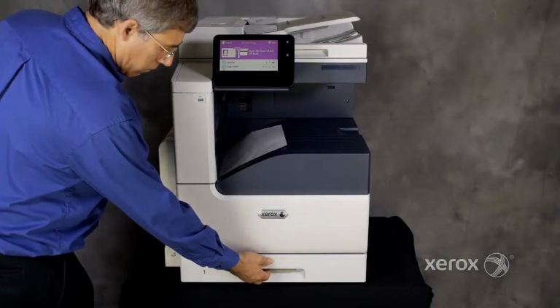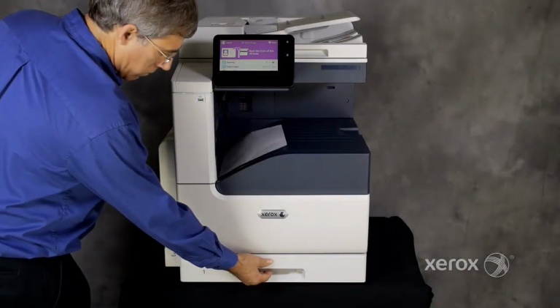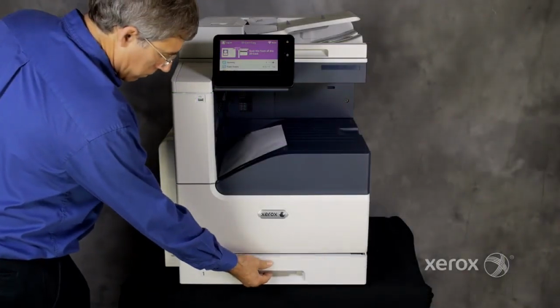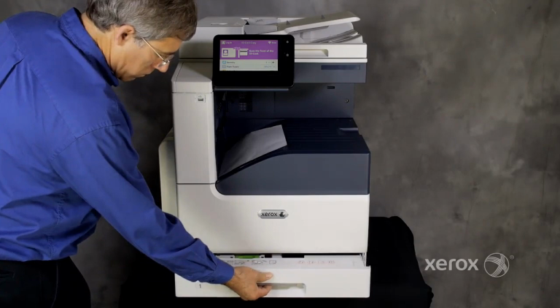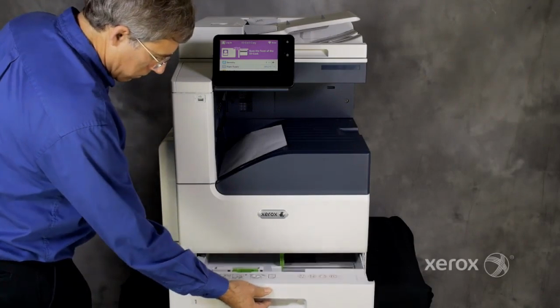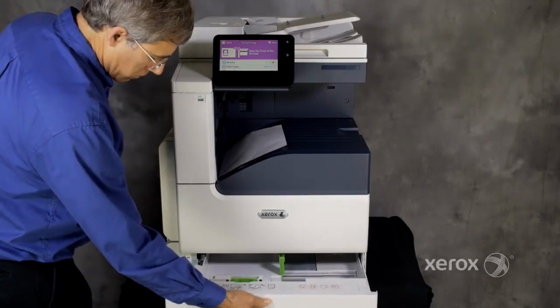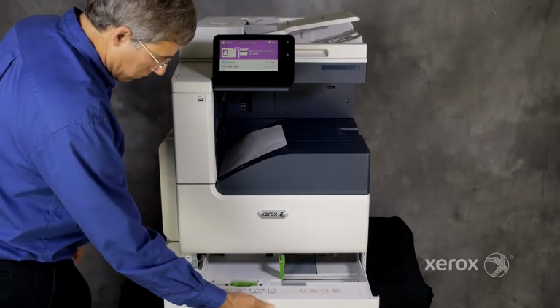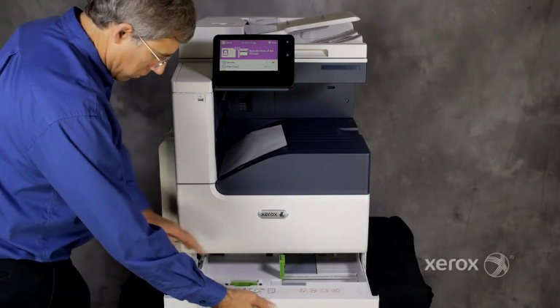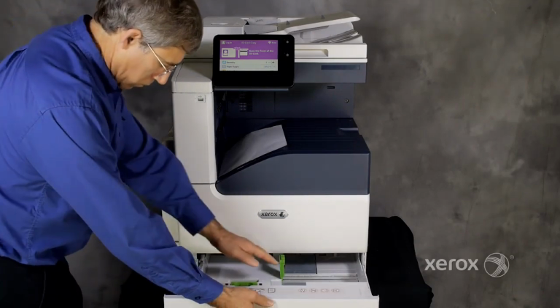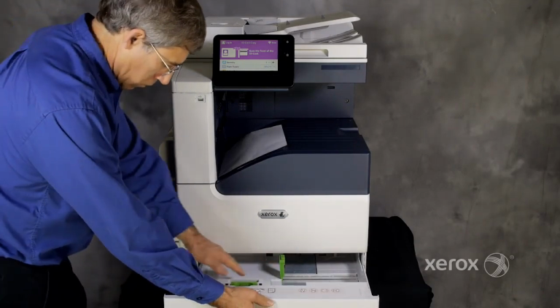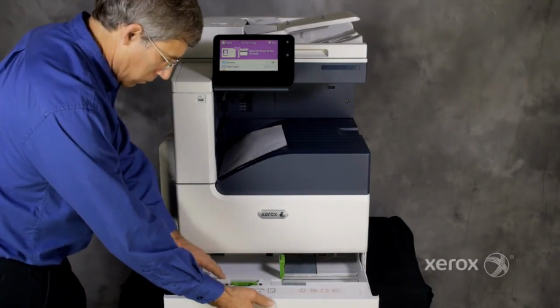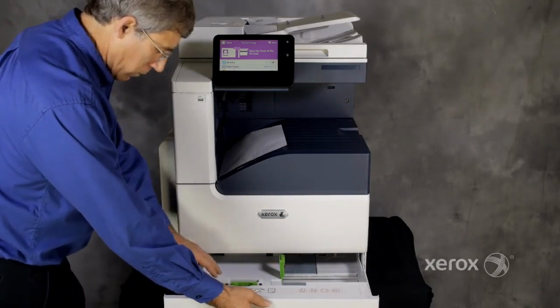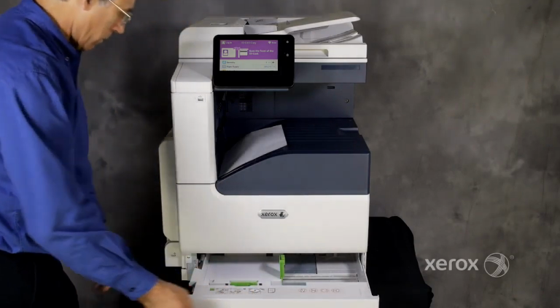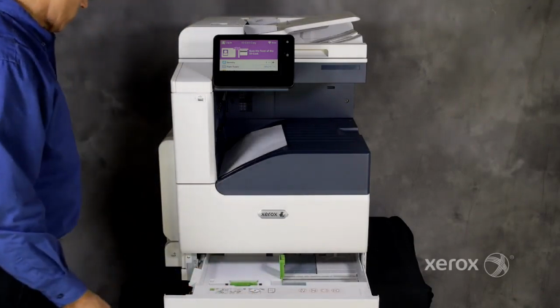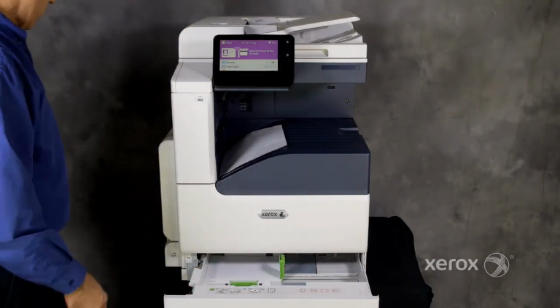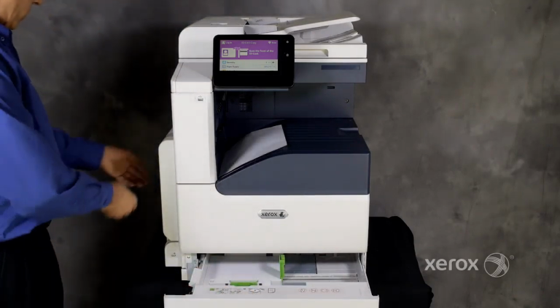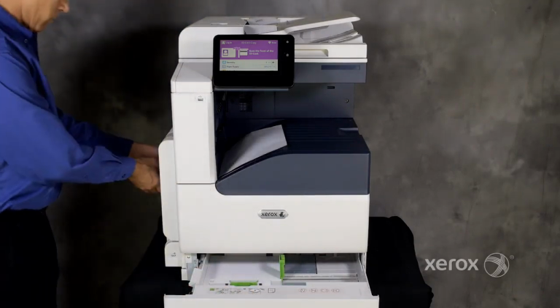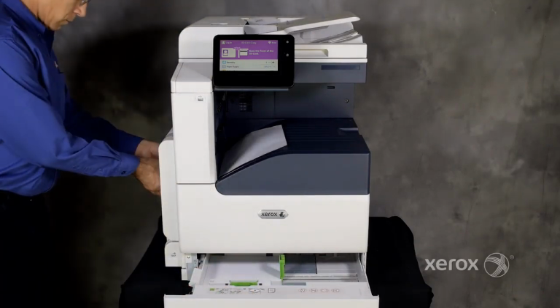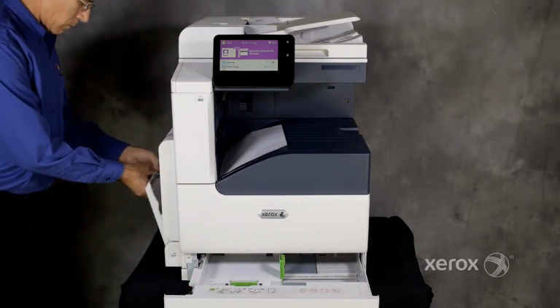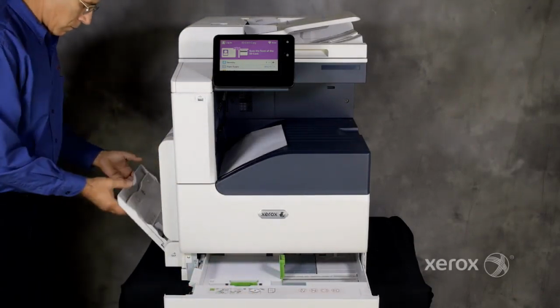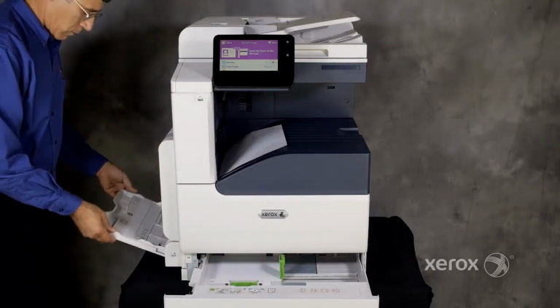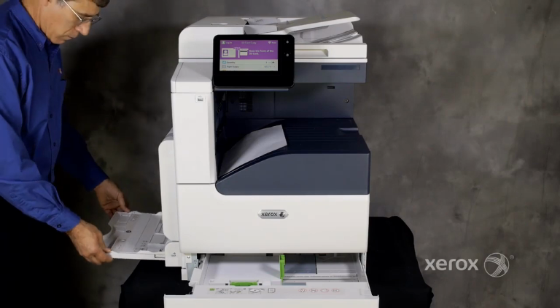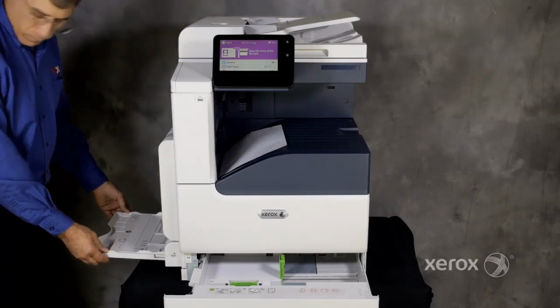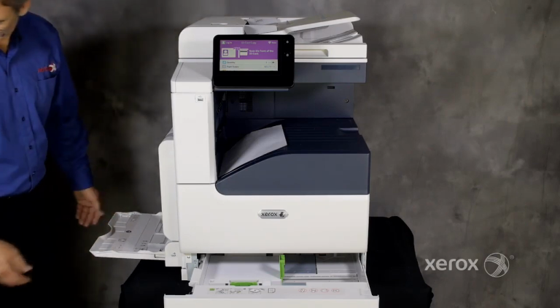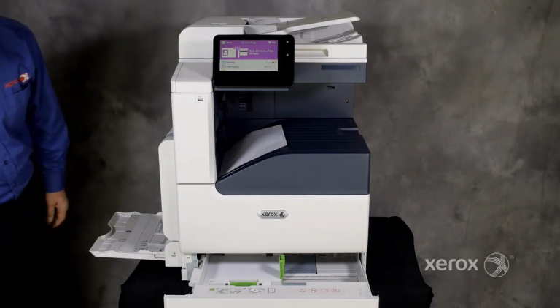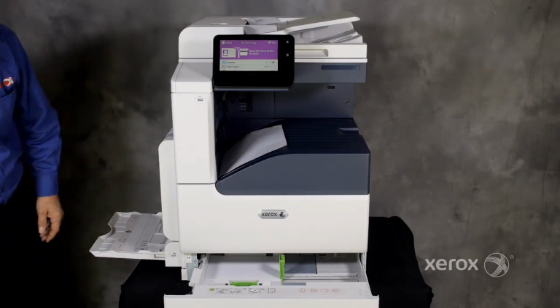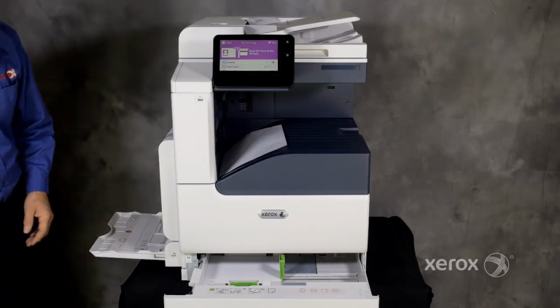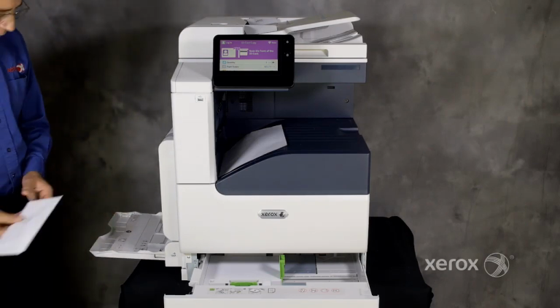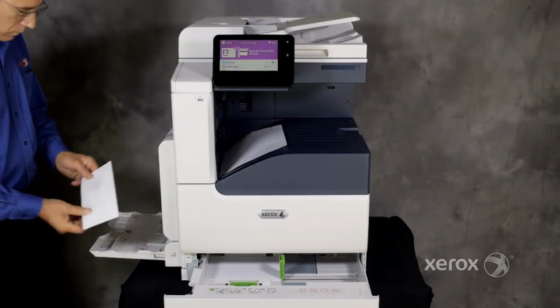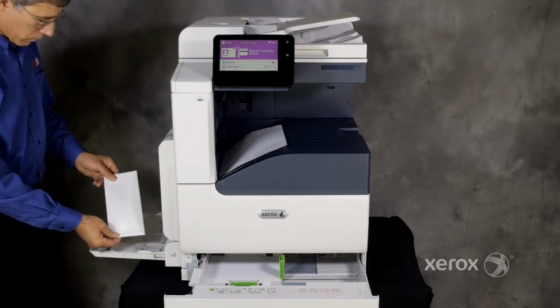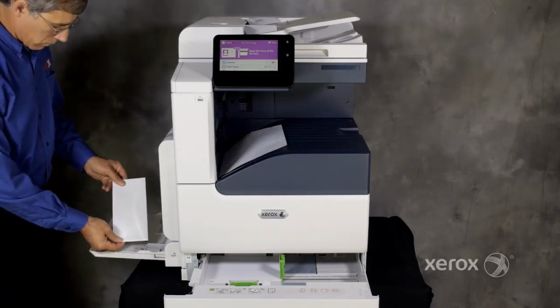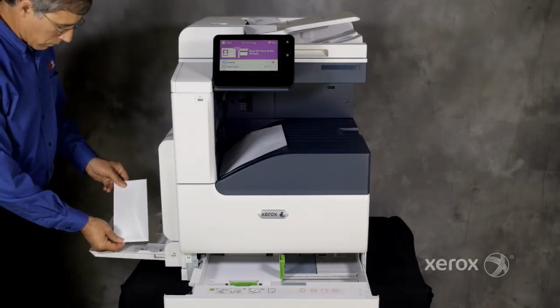Customers may purchase the desktop model, which includes a 520-sheet A3 media tray and a 100-sheet bypass tray.